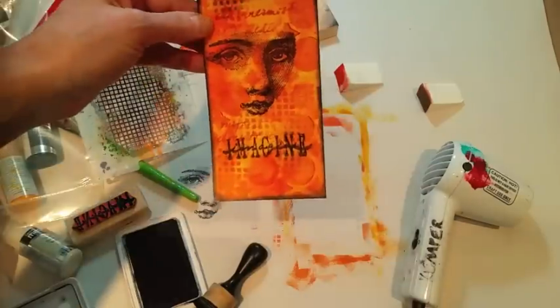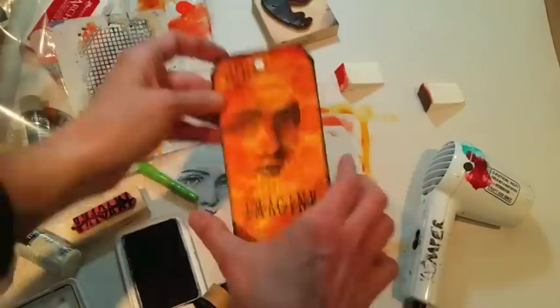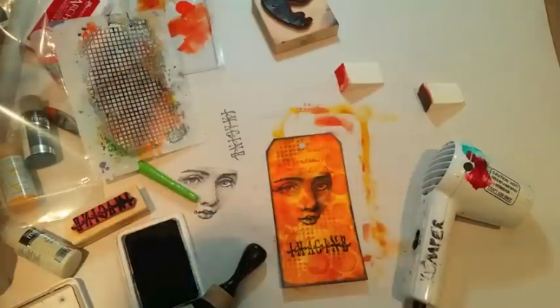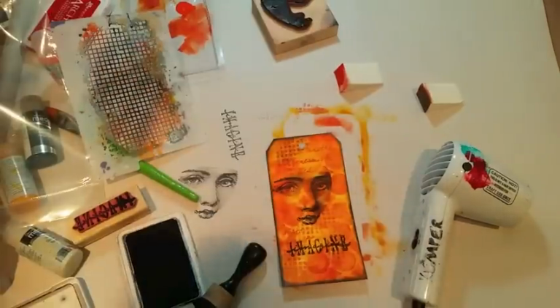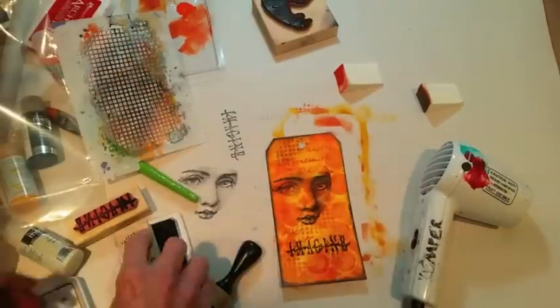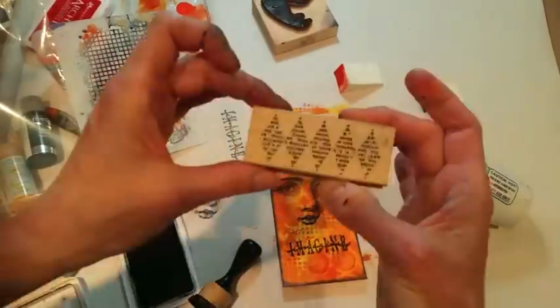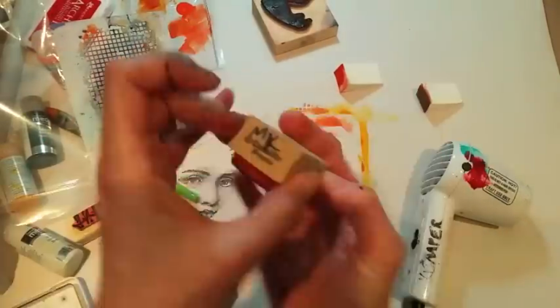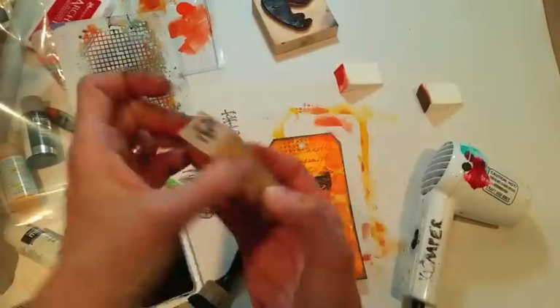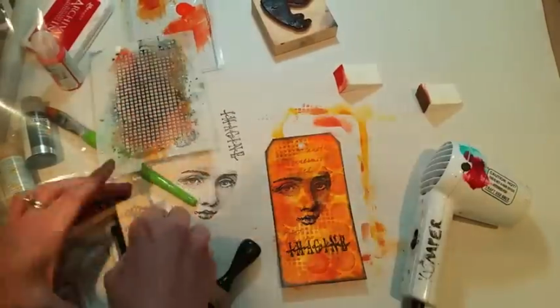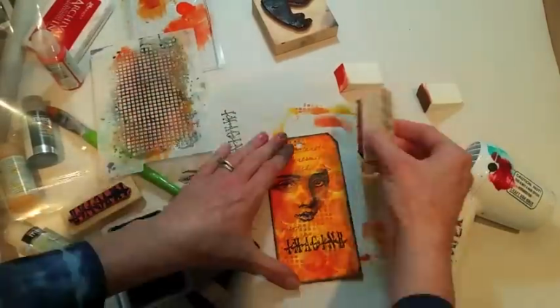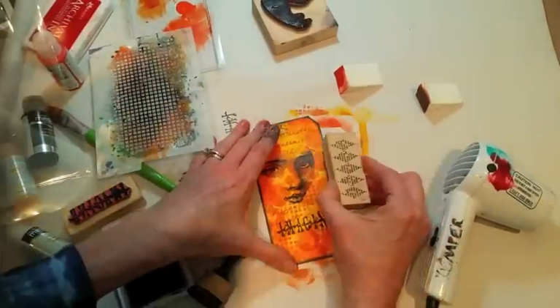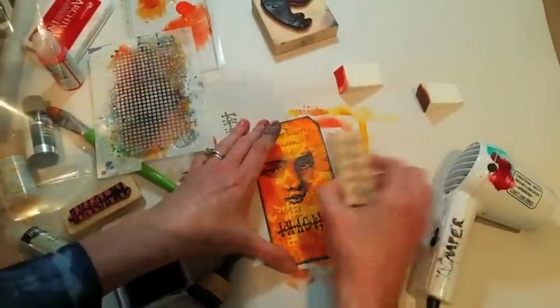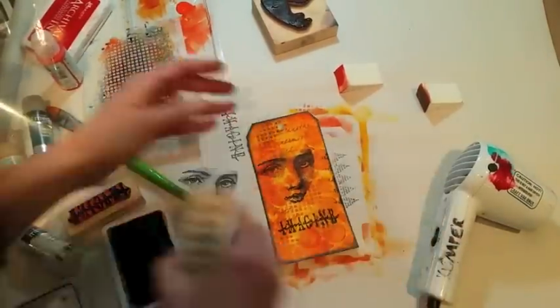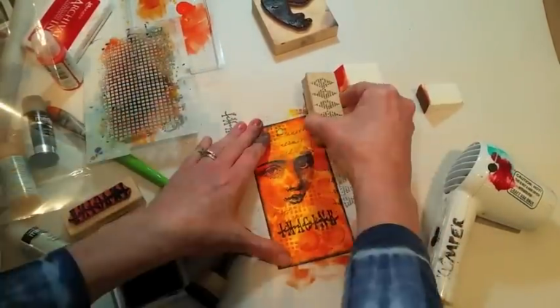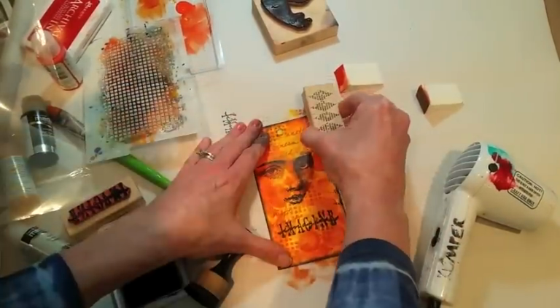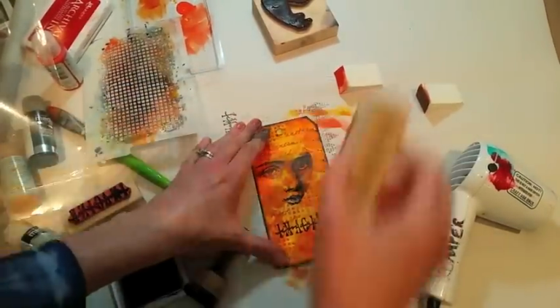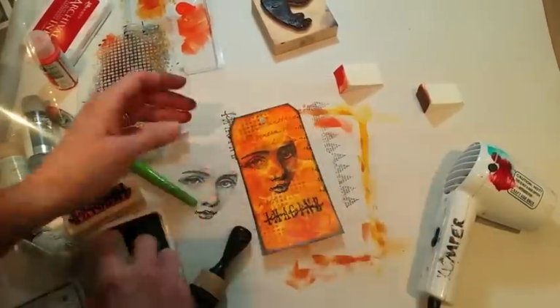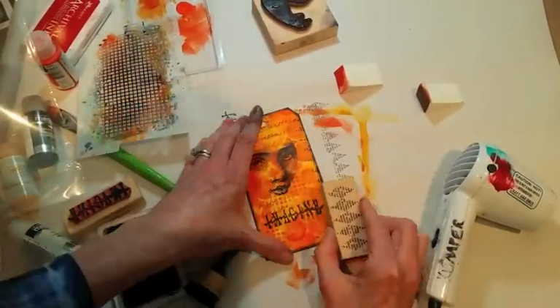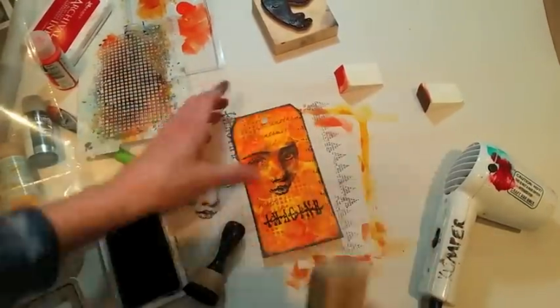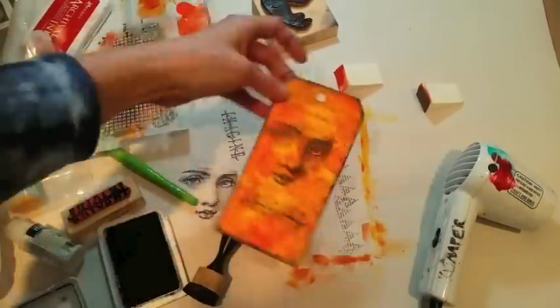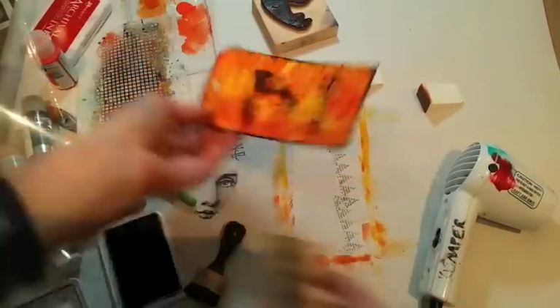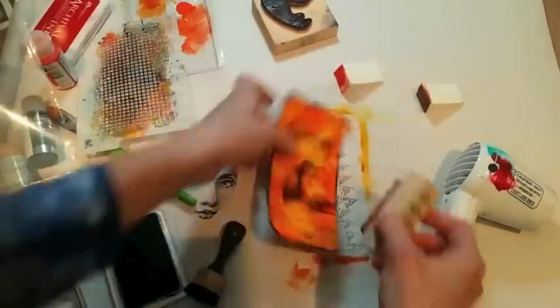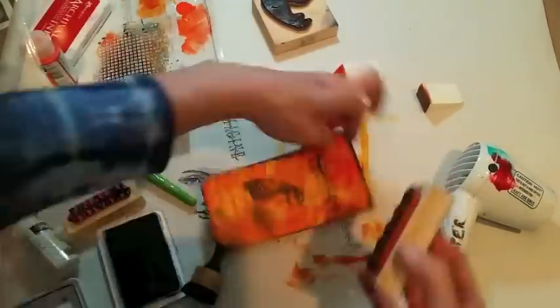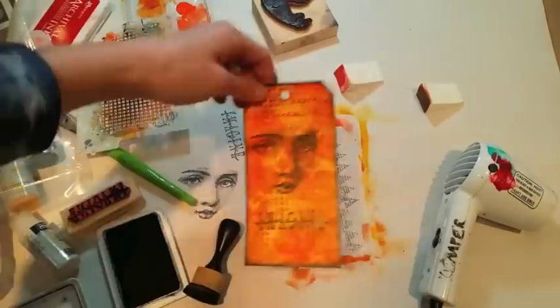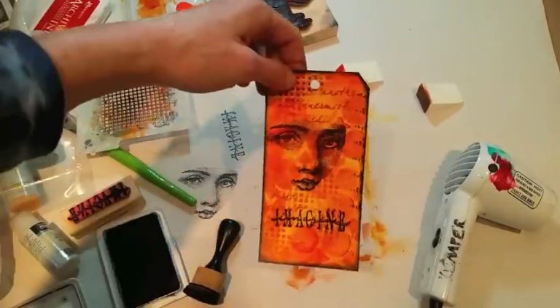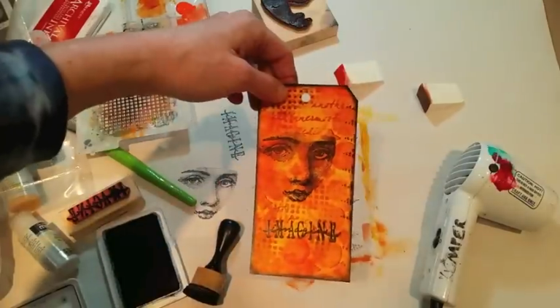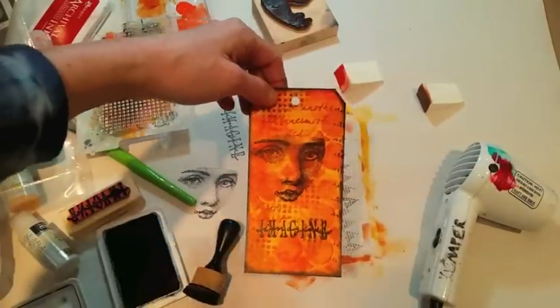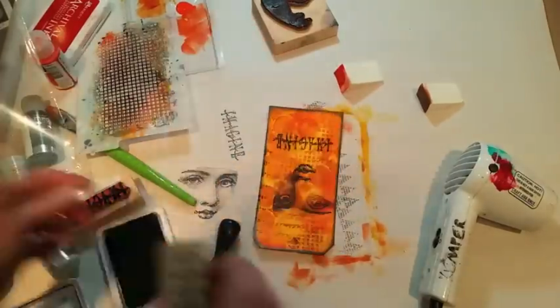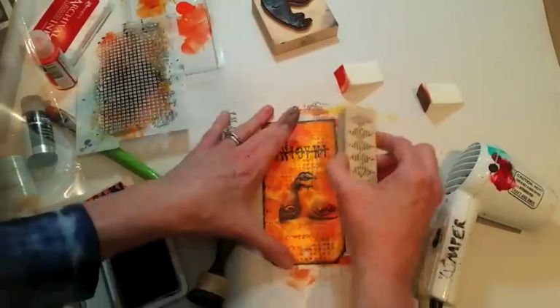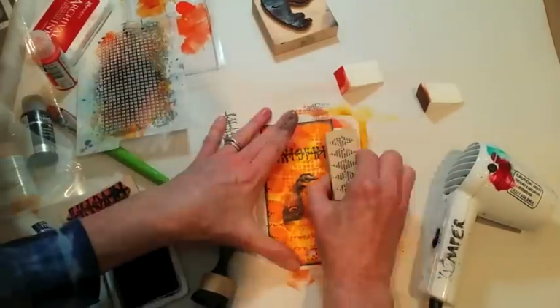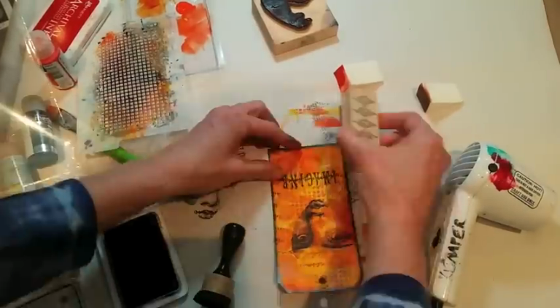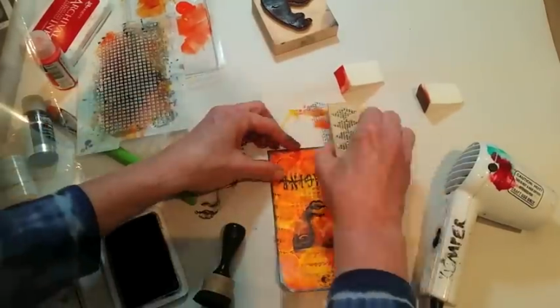At this point, I was wondering if I wanted to add anything else and I decided to just add some triangular text. Those are diamonds and I just used the points.